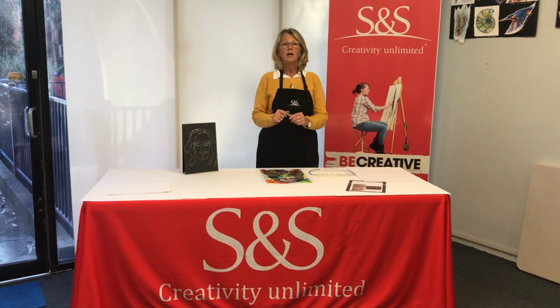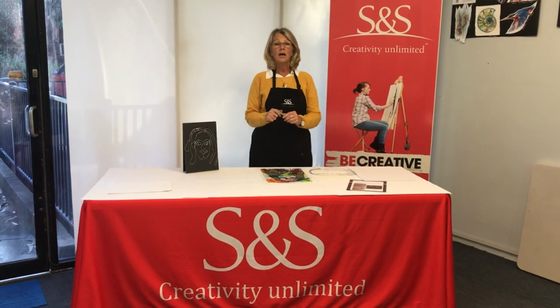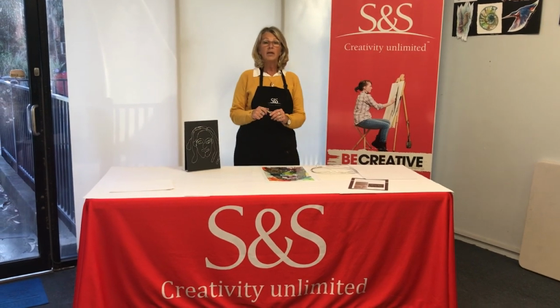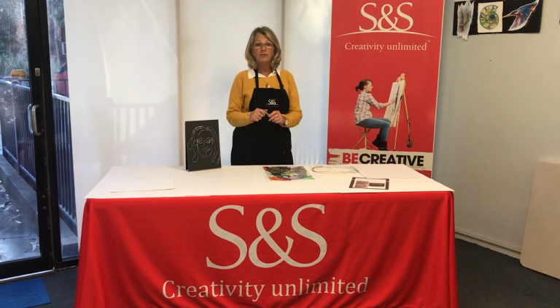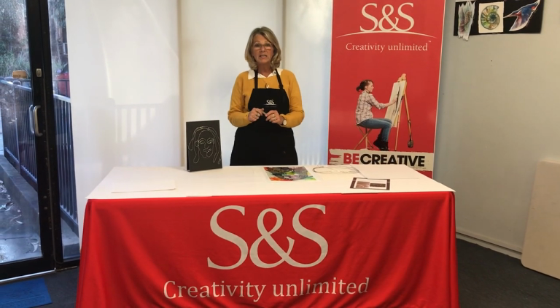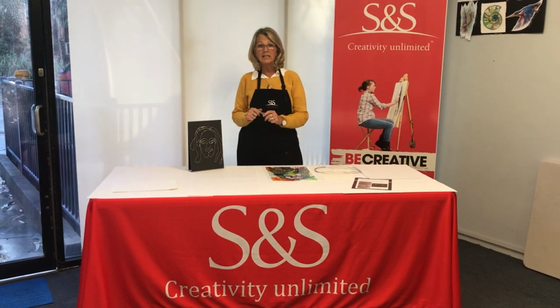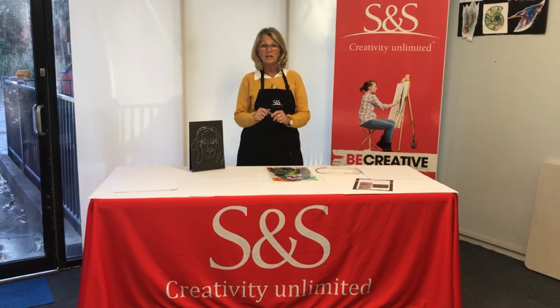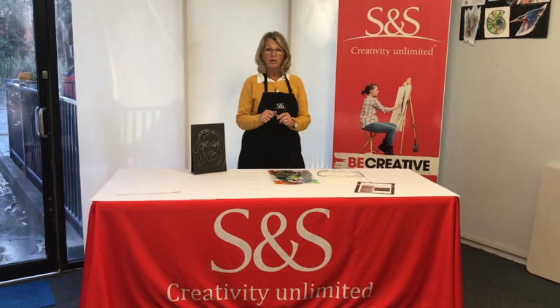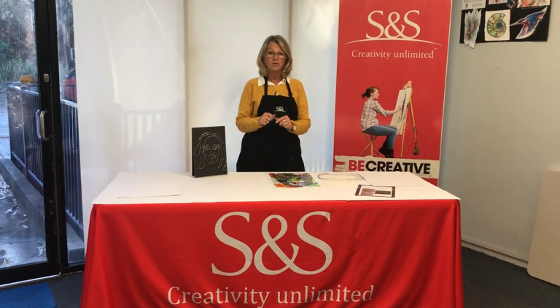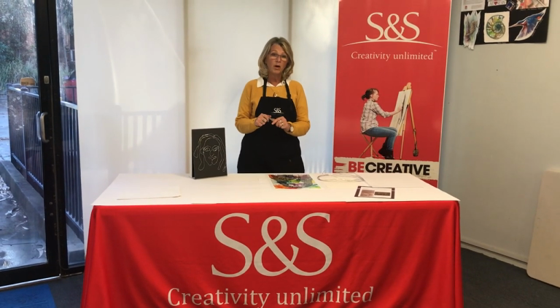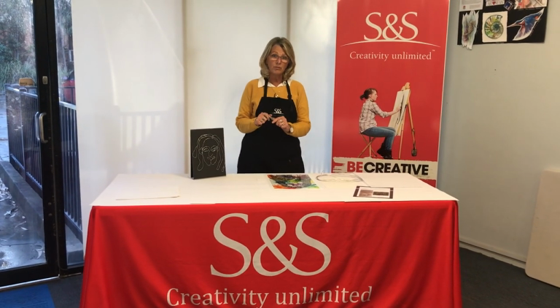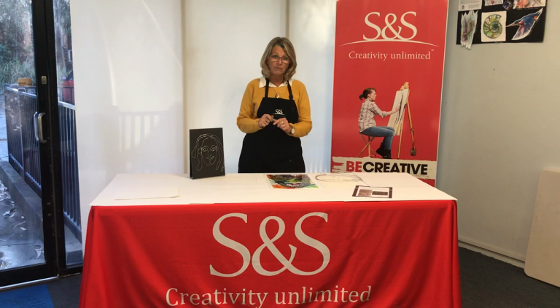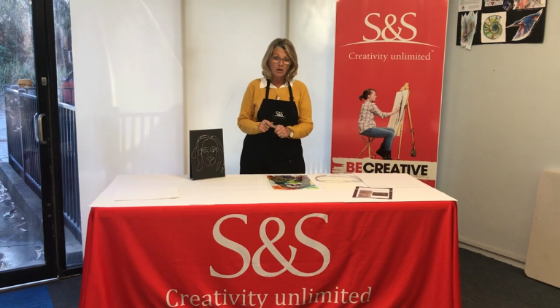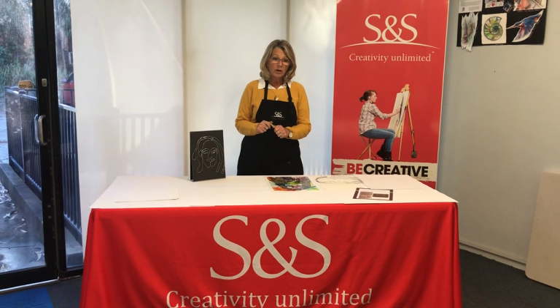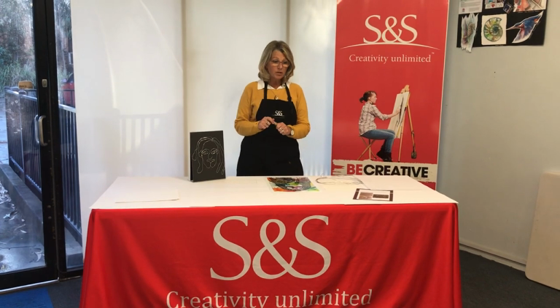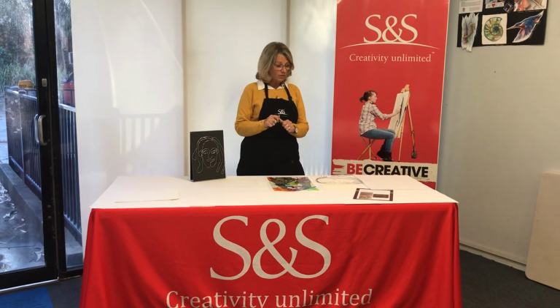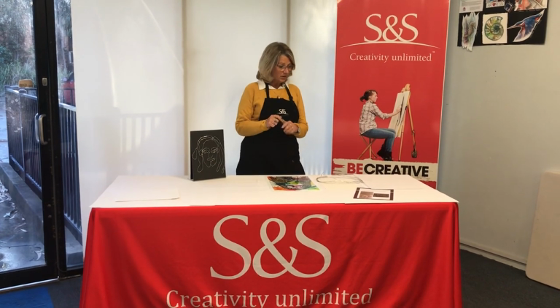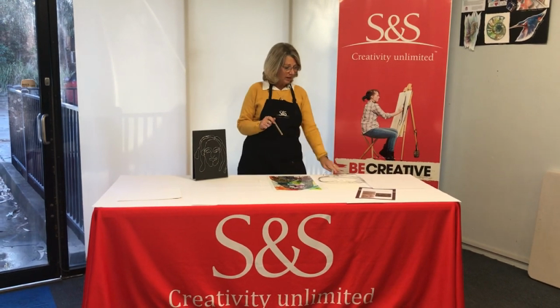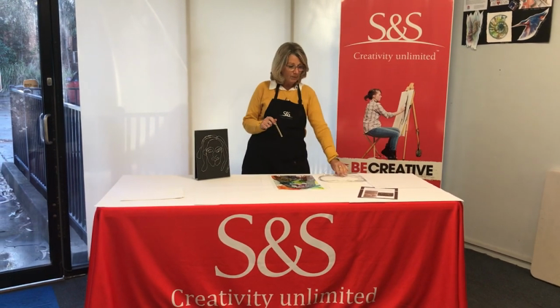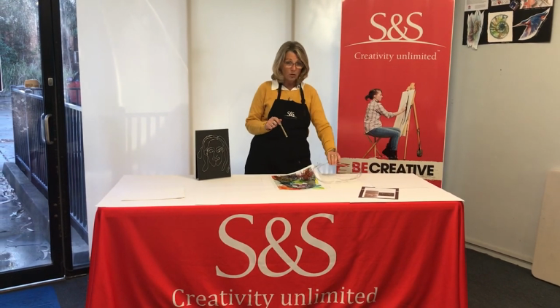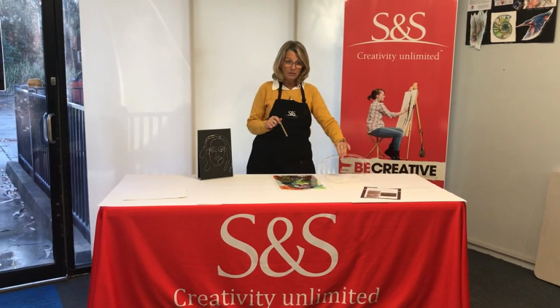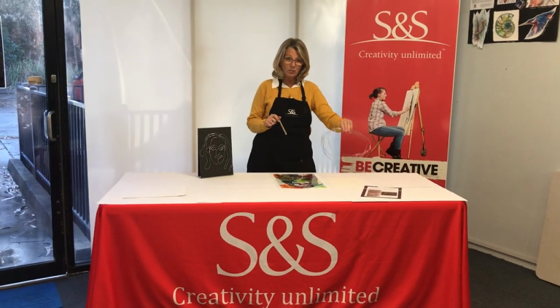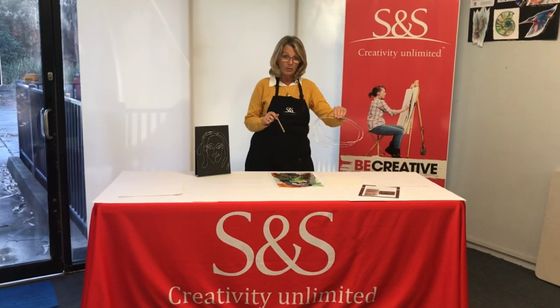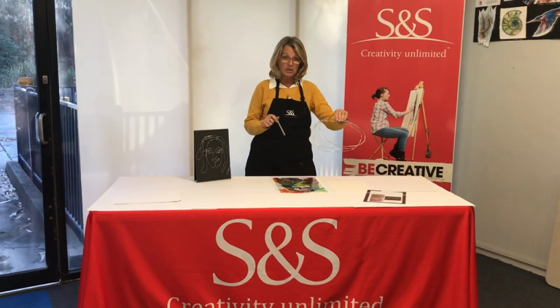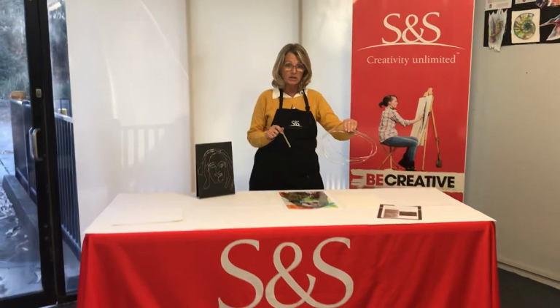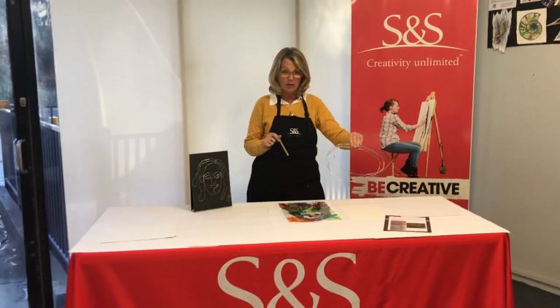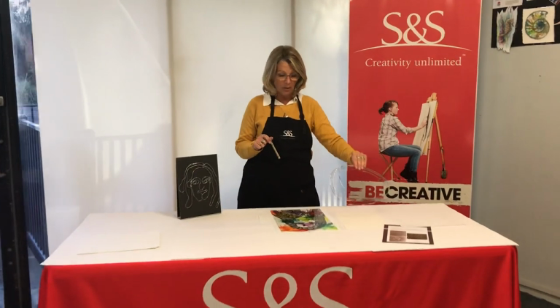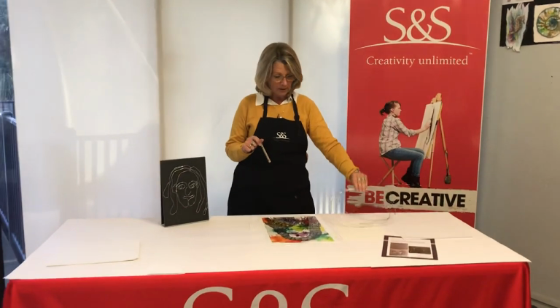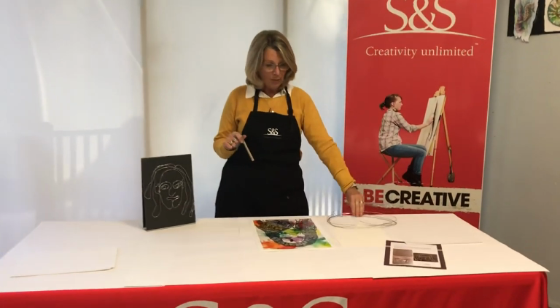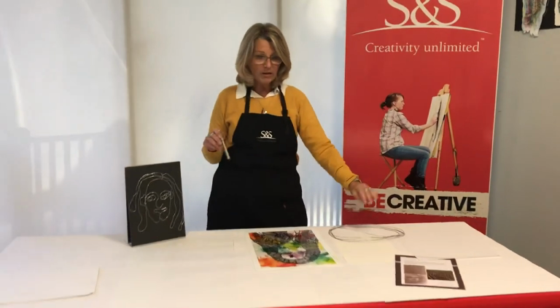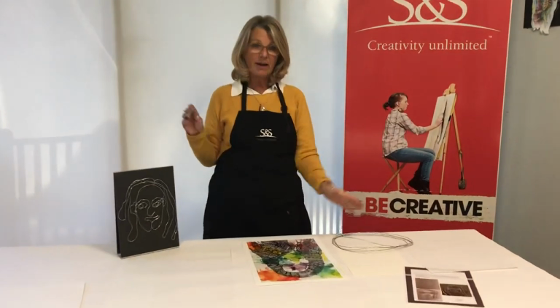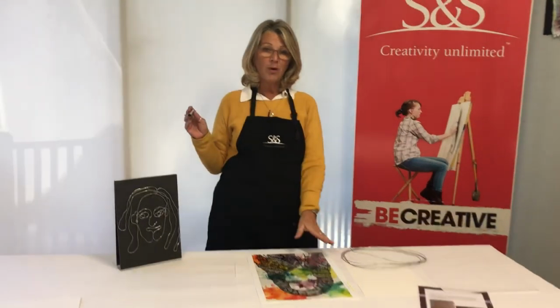Hi, I'm Leona from S&S and today we're going to do a wire sculpture. We're going to use an armature wire which is a 1.6 millimeter wire.